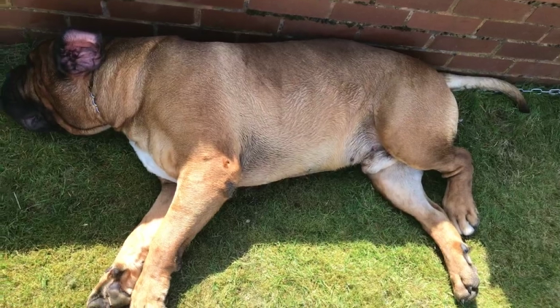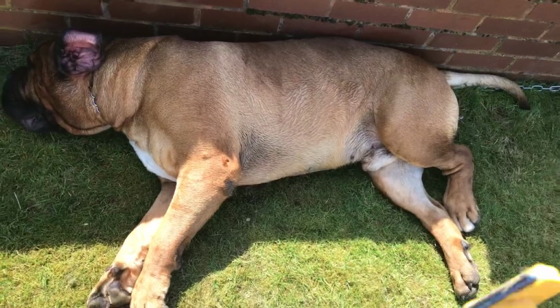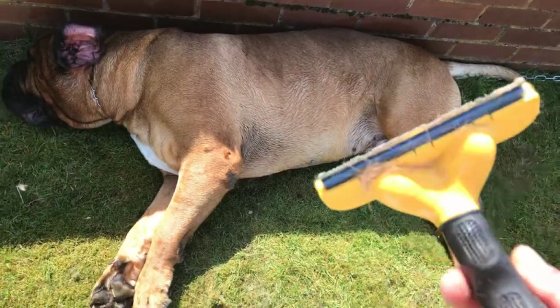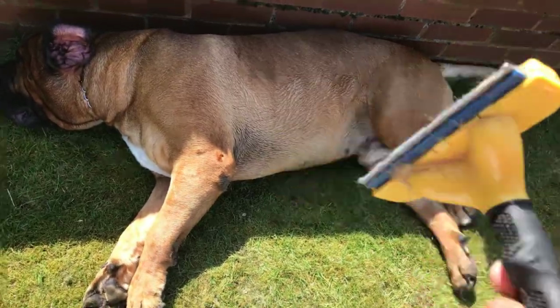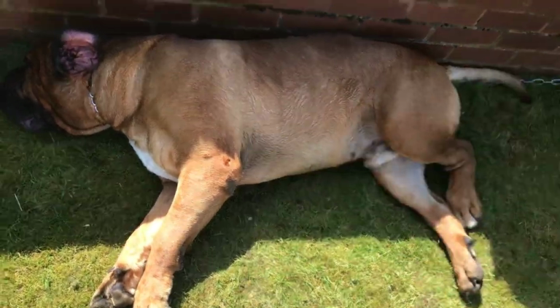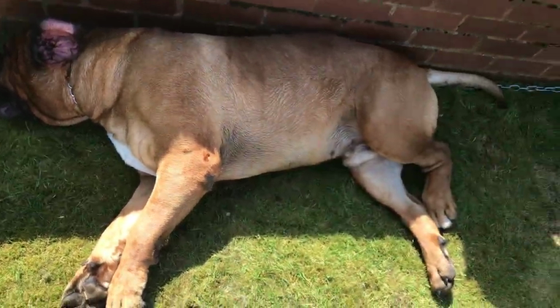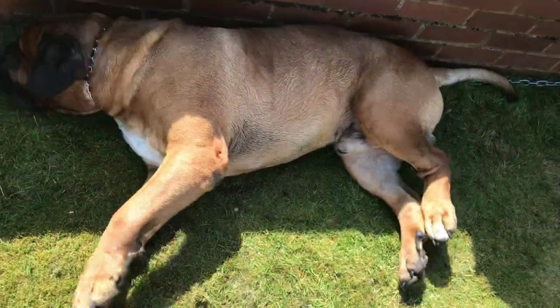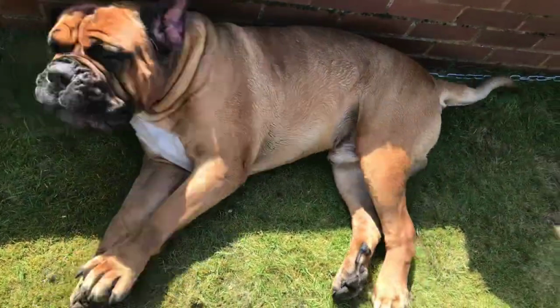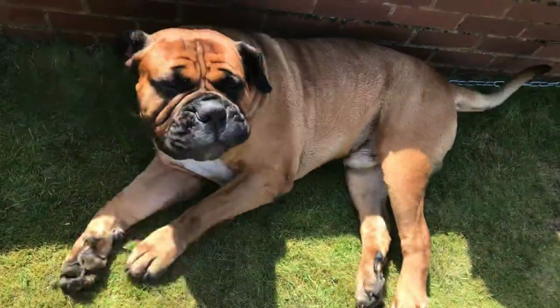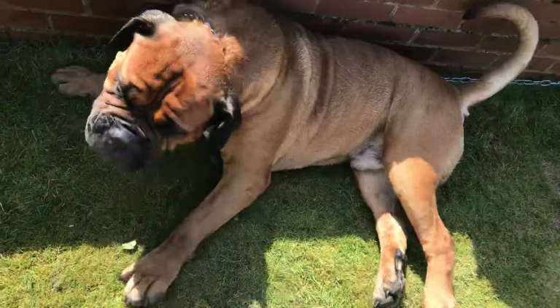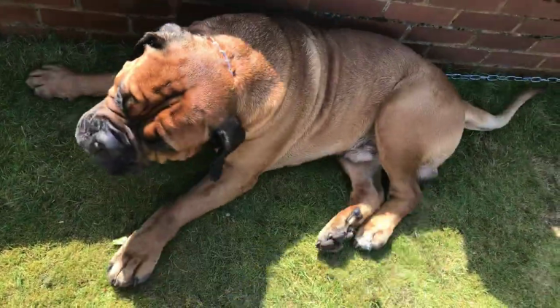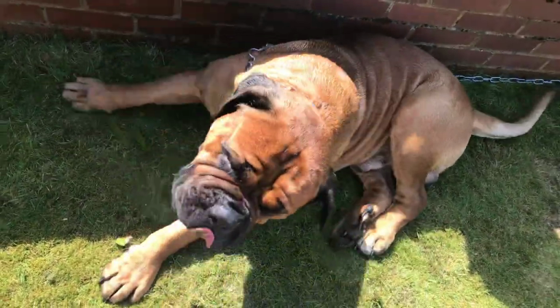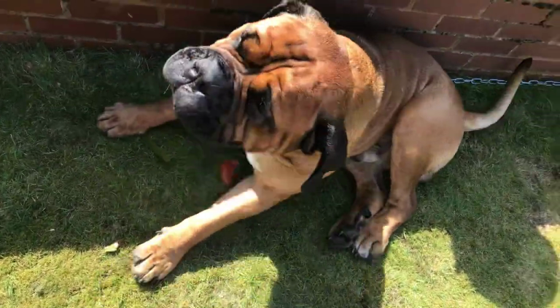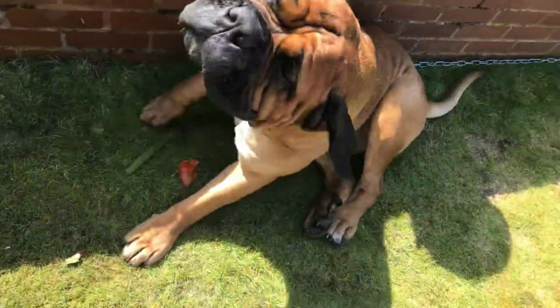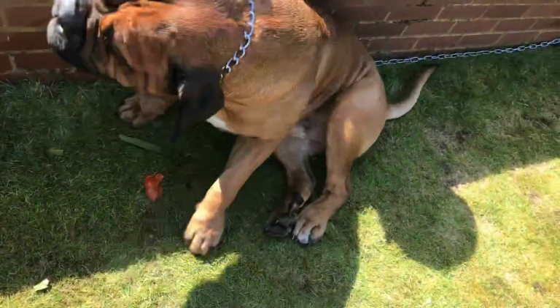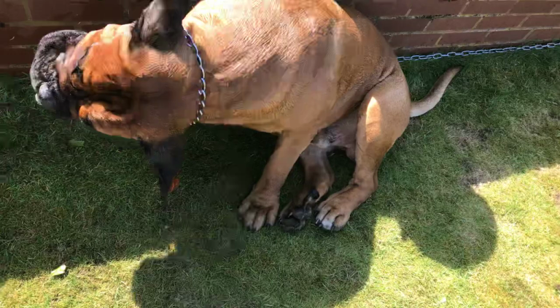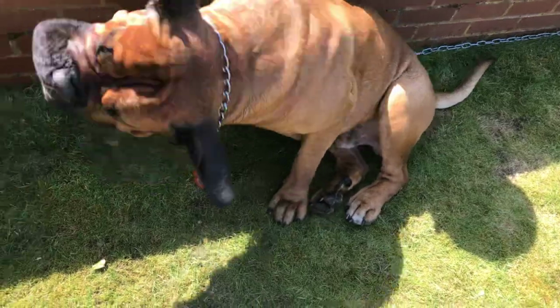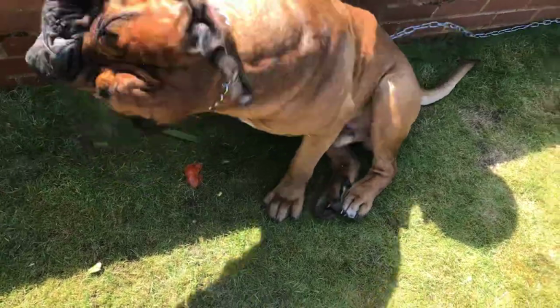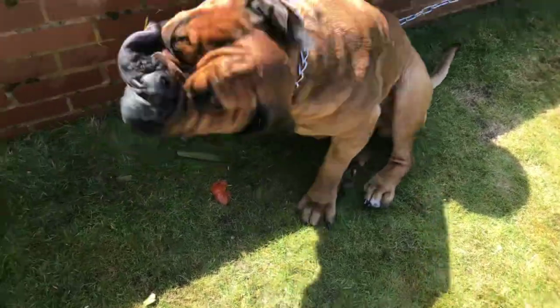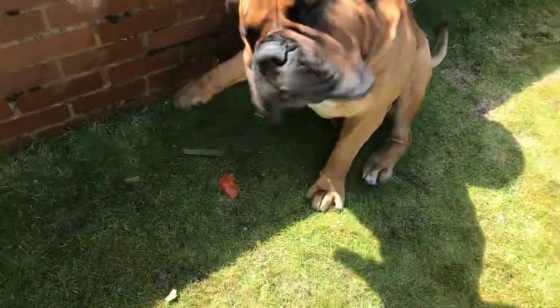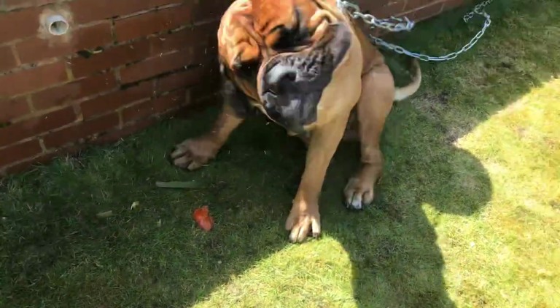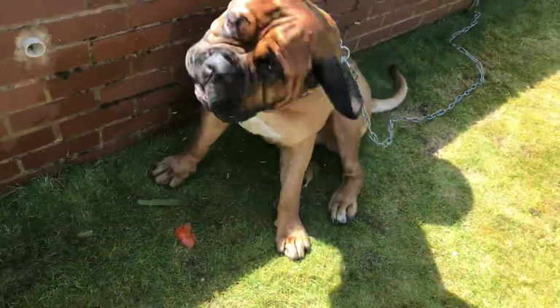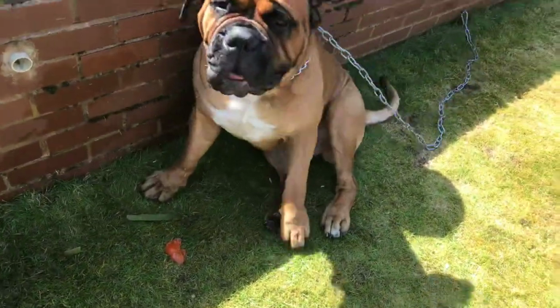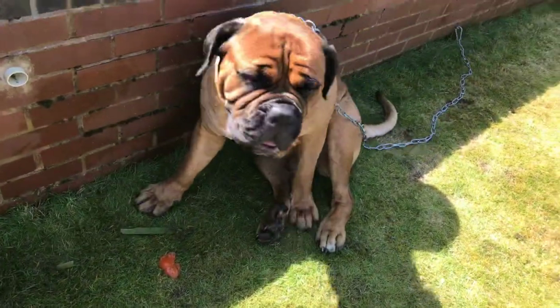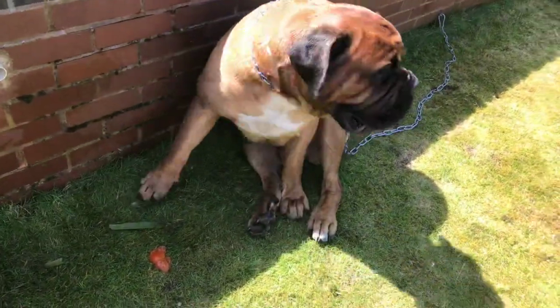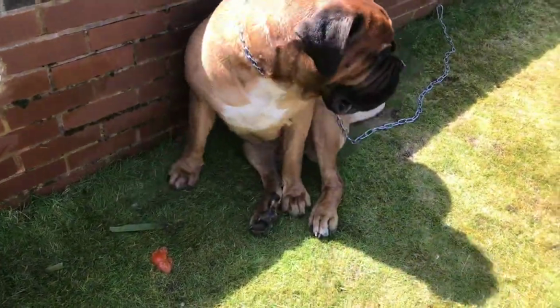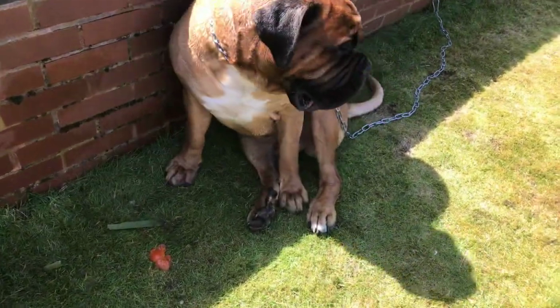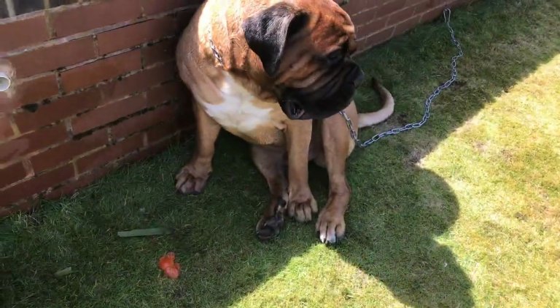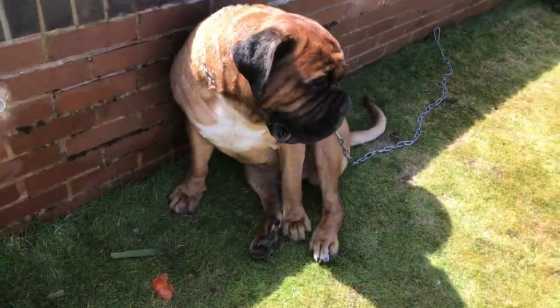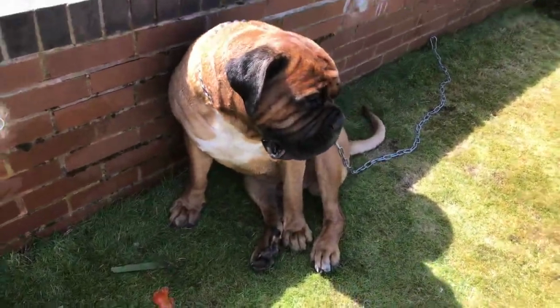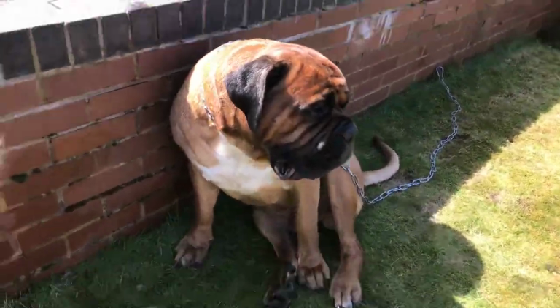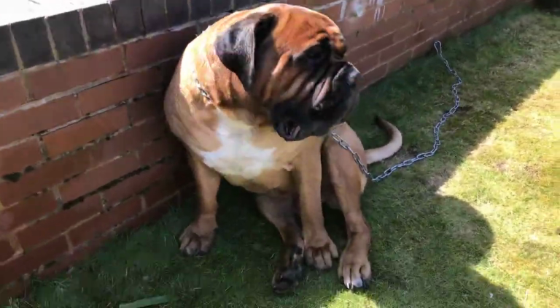I'll de-shed him with this, wash him again, de-shed him again, and then clean his ears out — which are really doing his head in. But he's looking good.